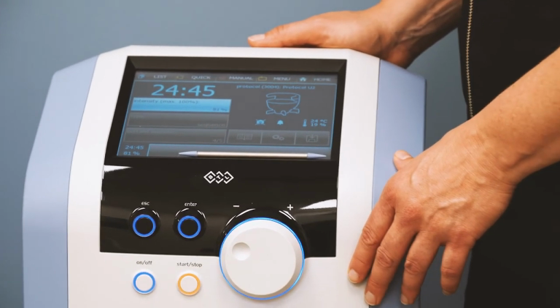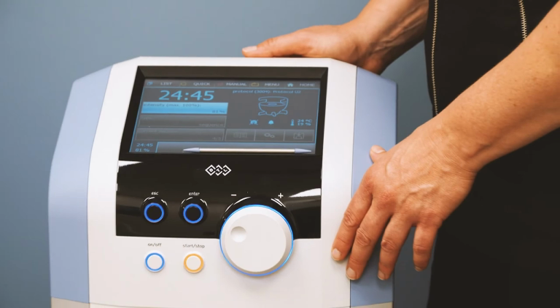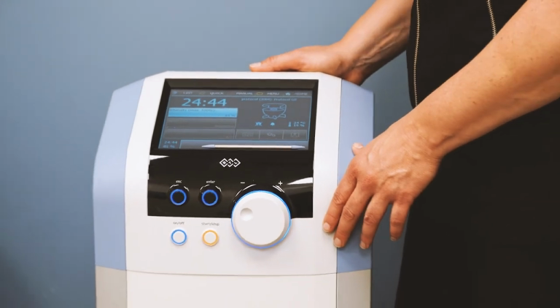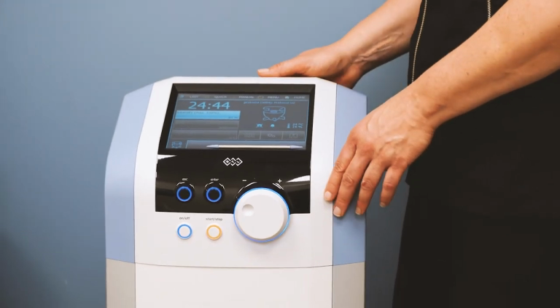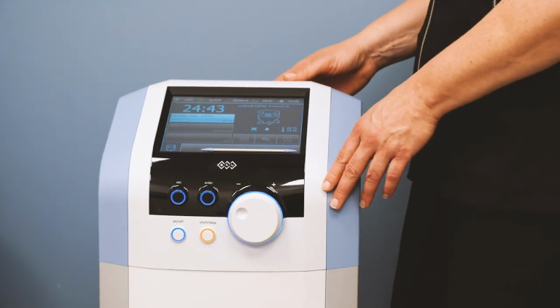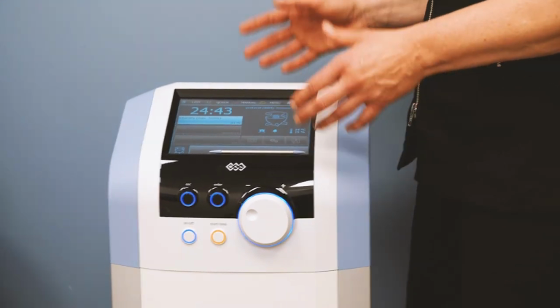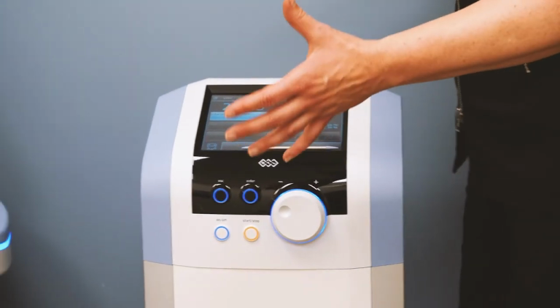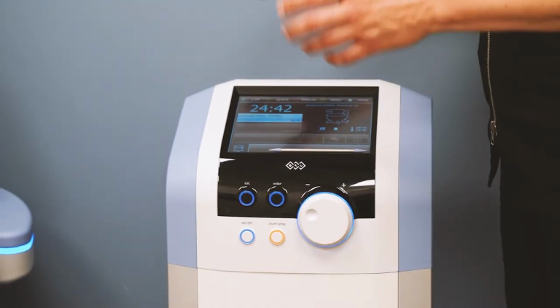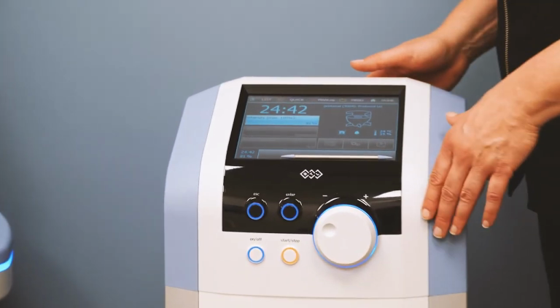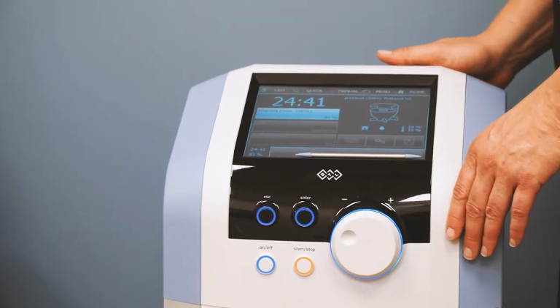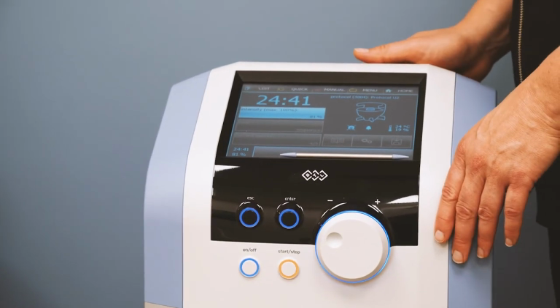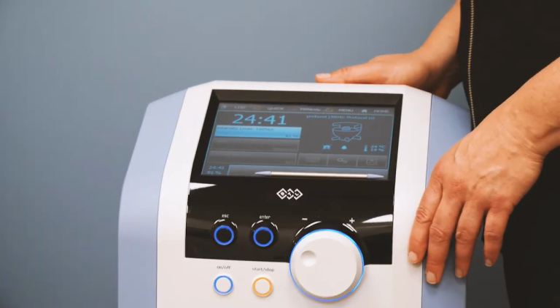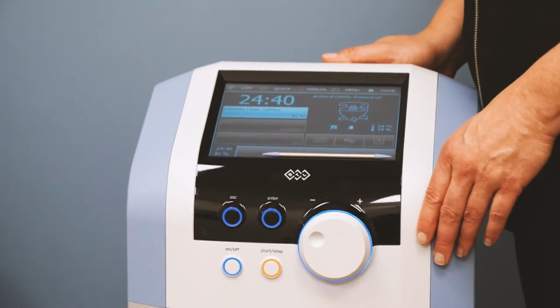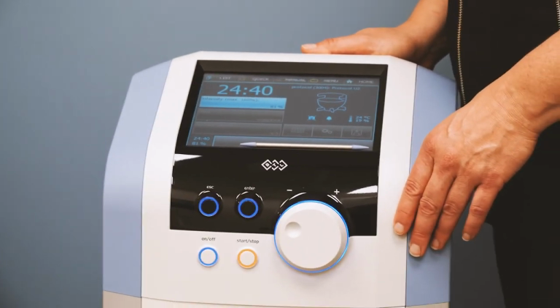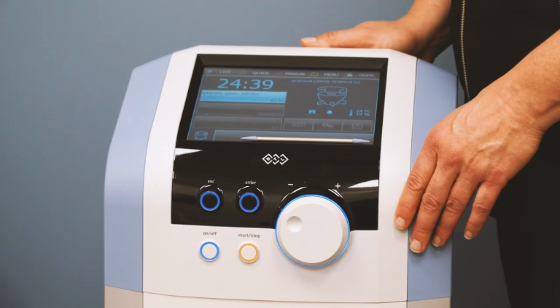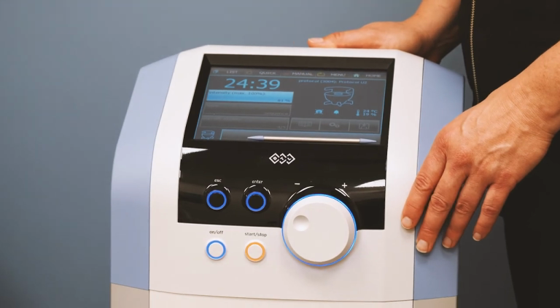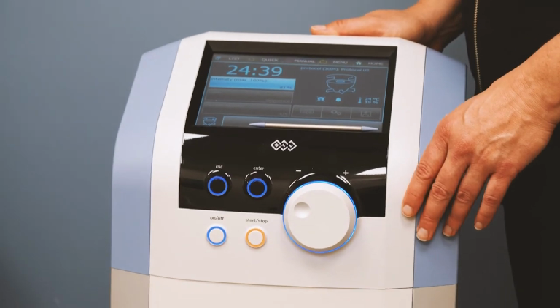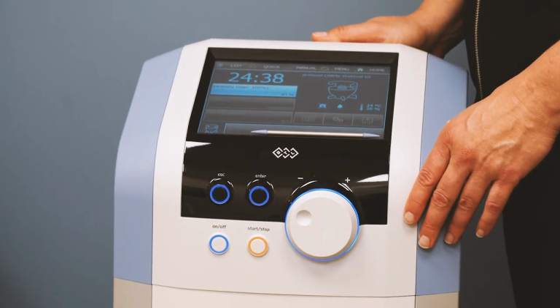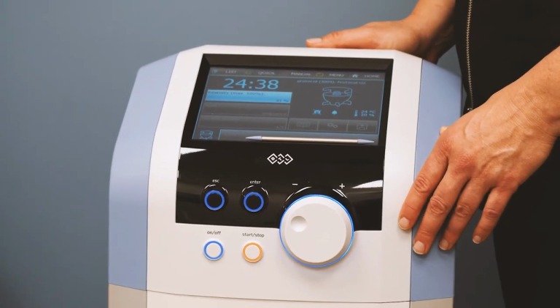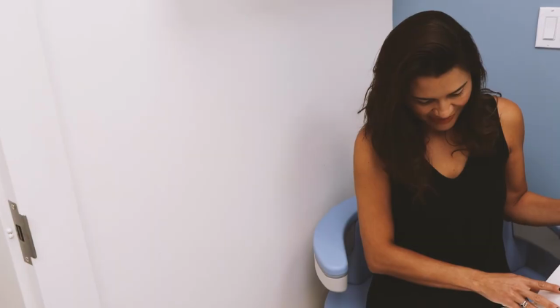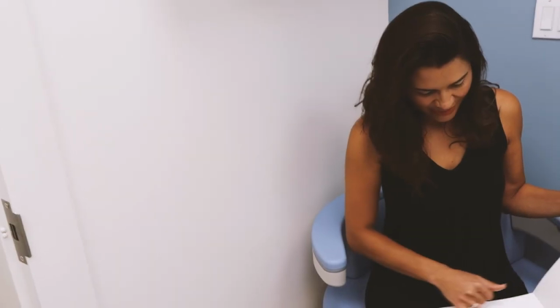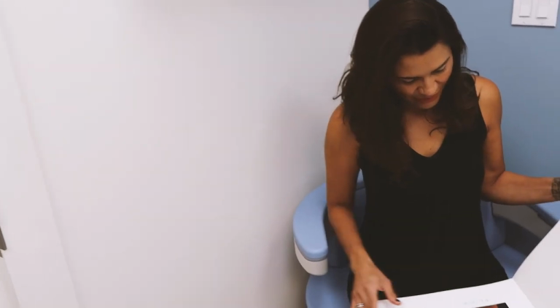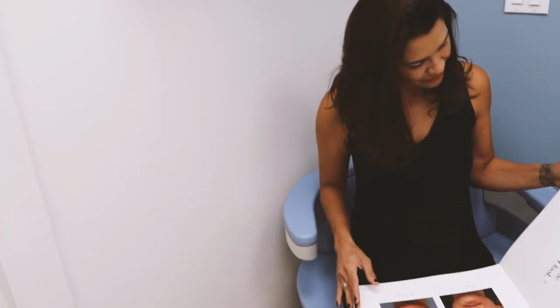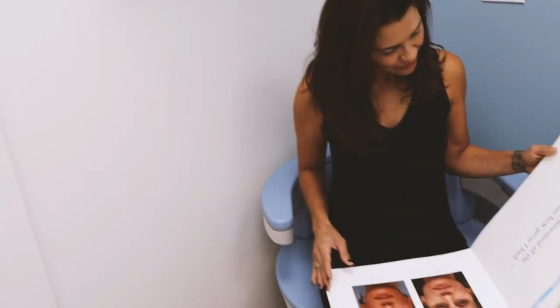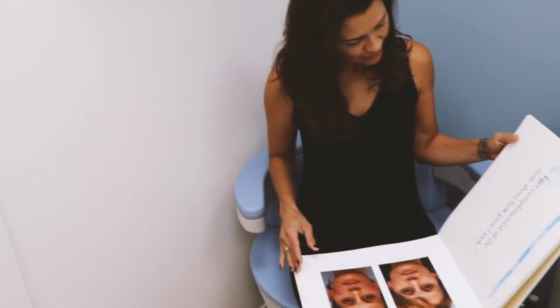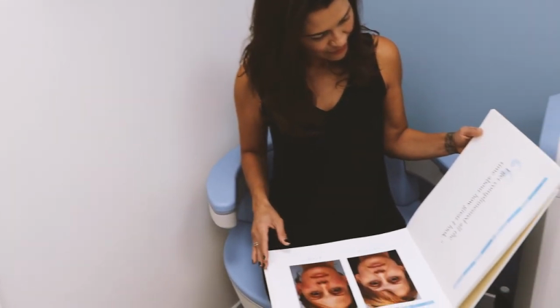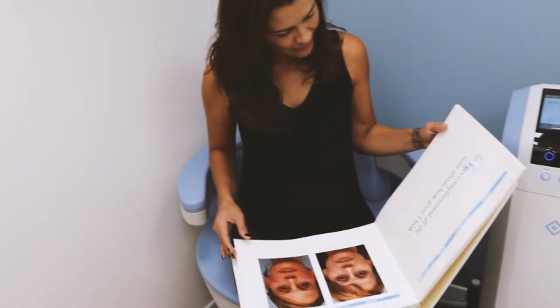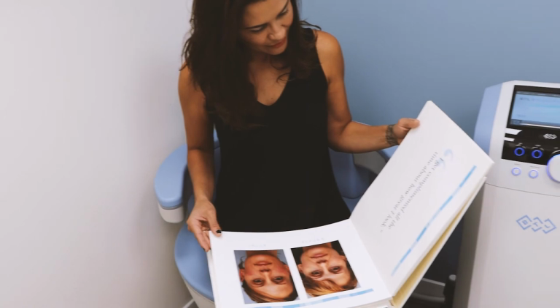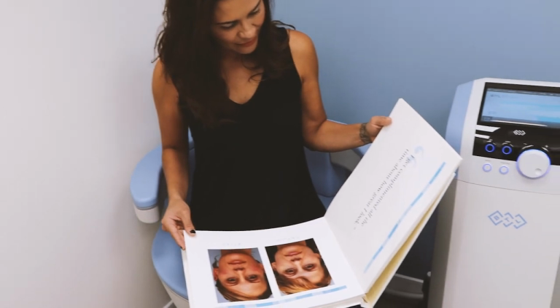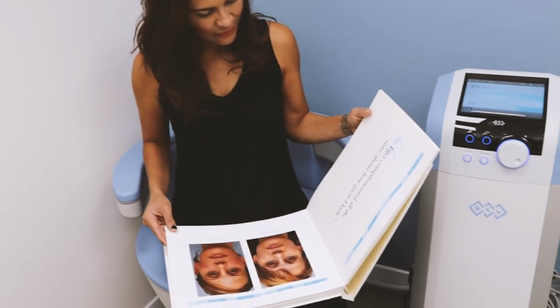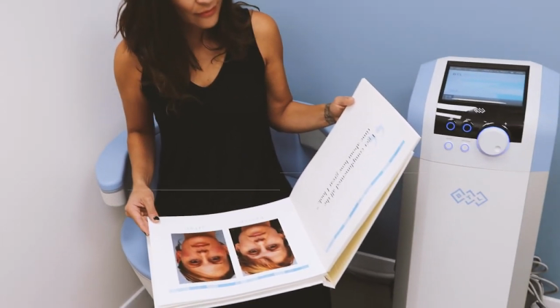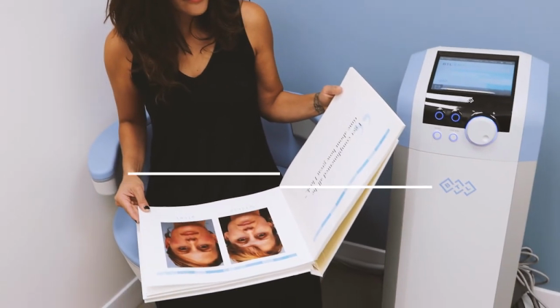Through clinical studies, on average, patients saw a 75% decrease in incontinence product usage, and 95% of patients experienced an increase in quality of life.